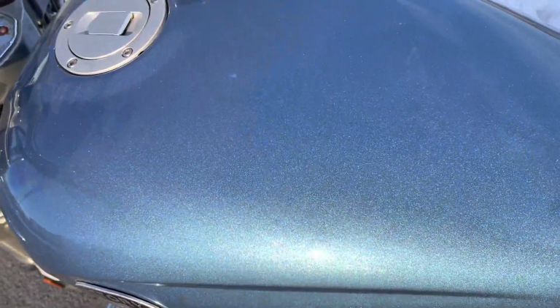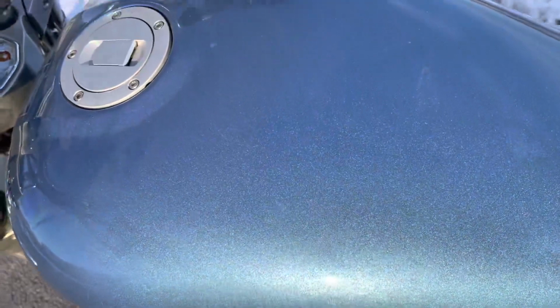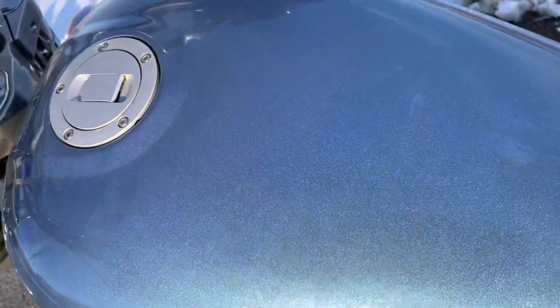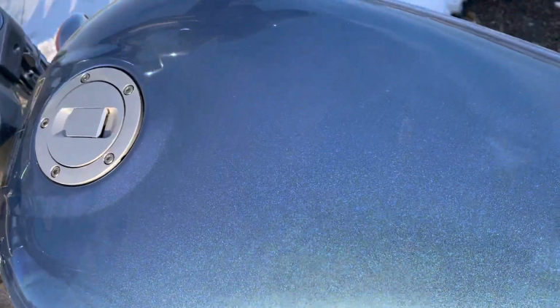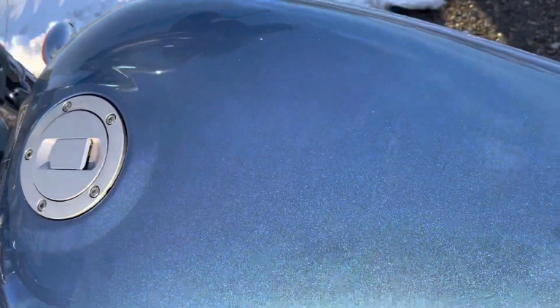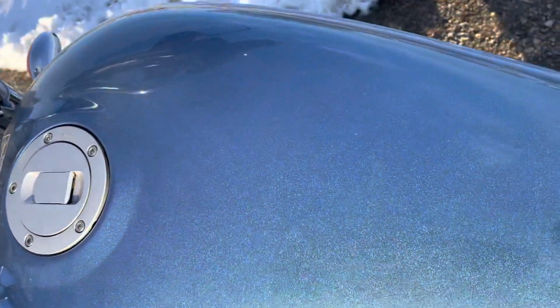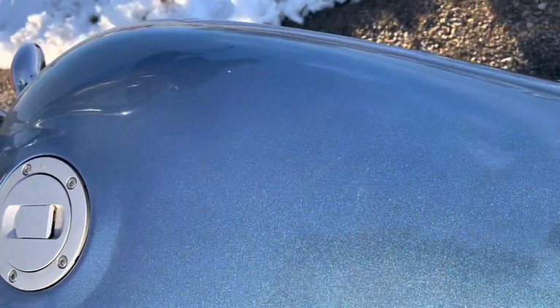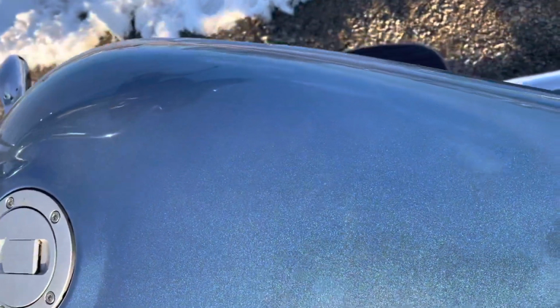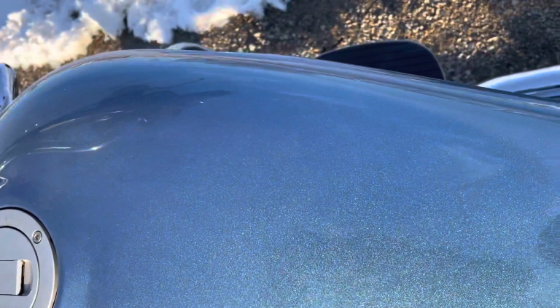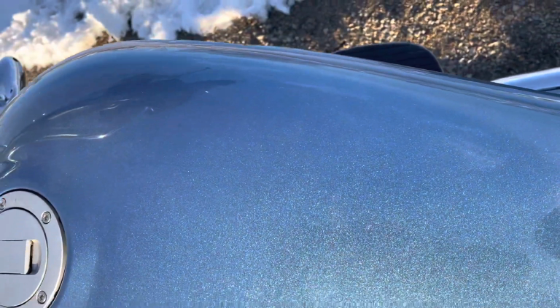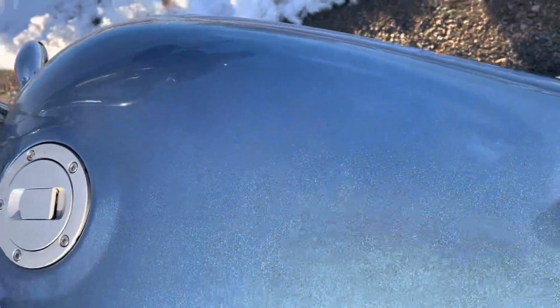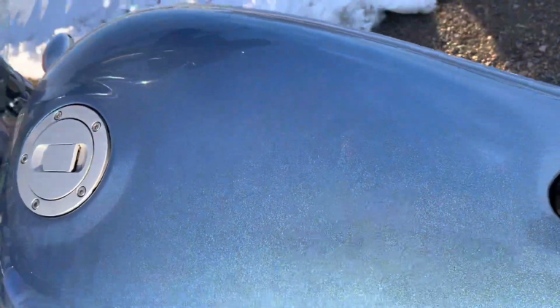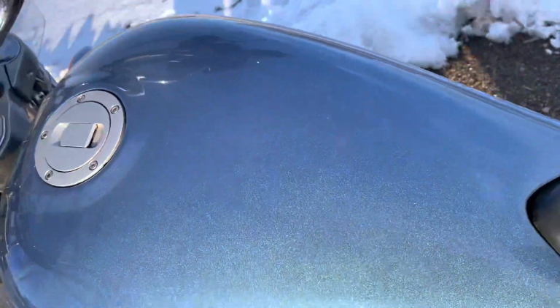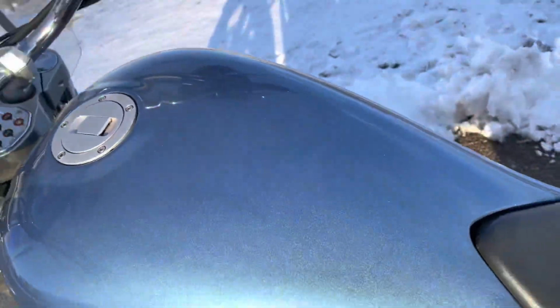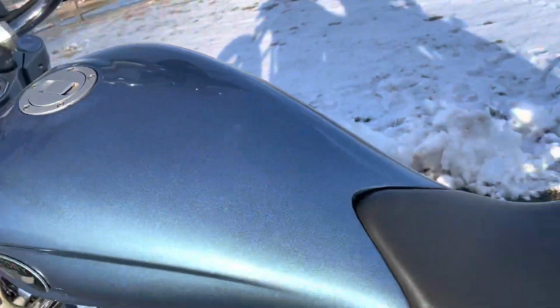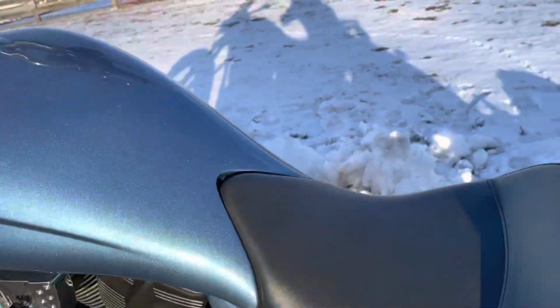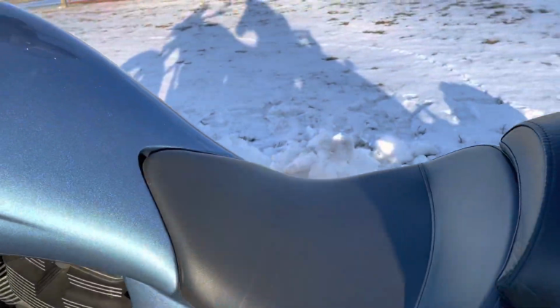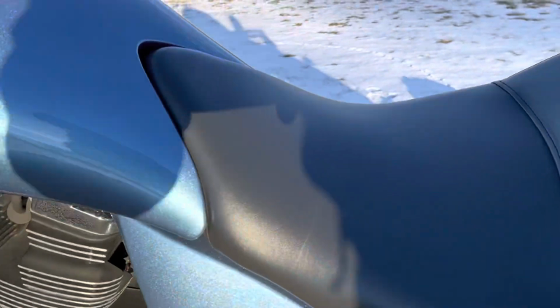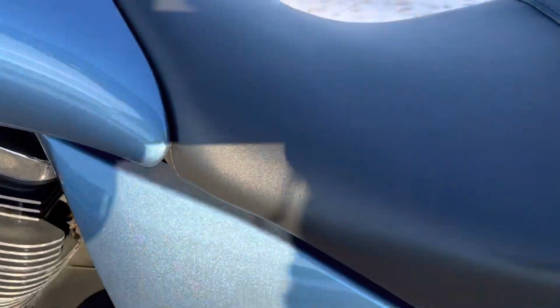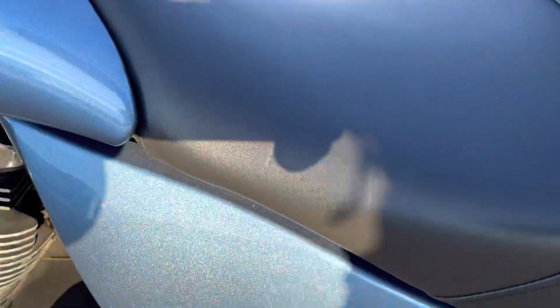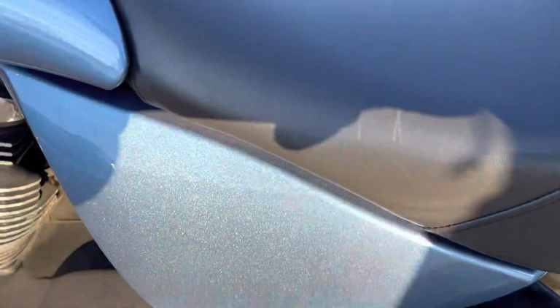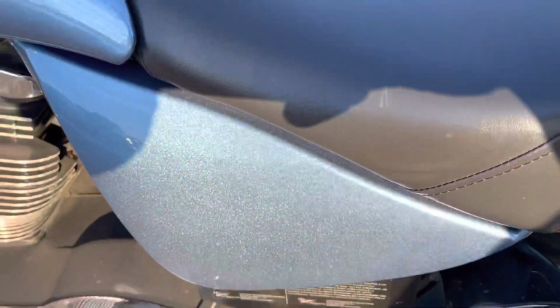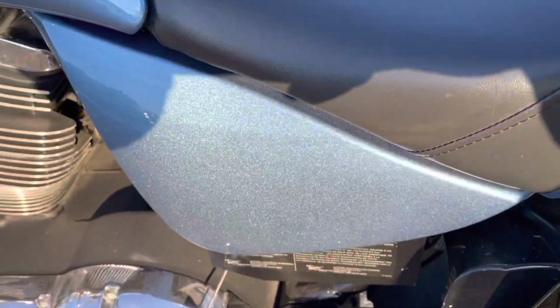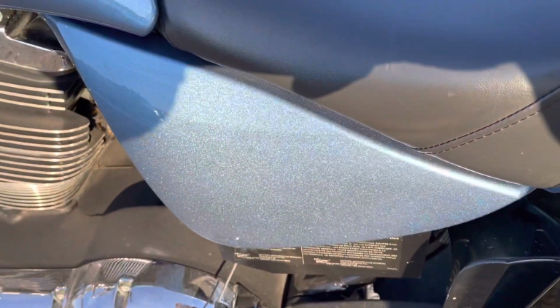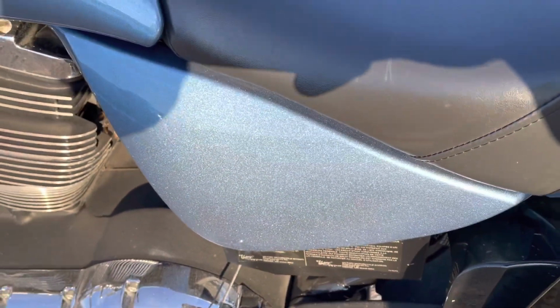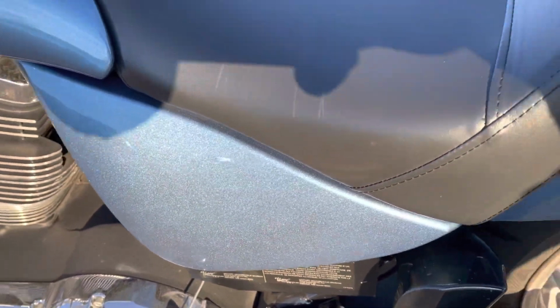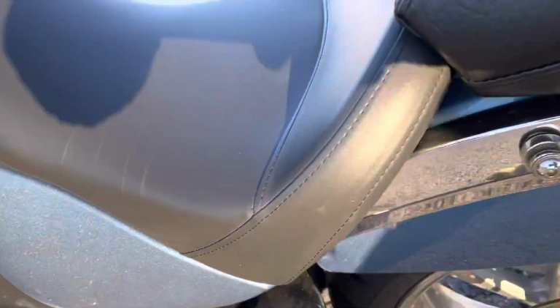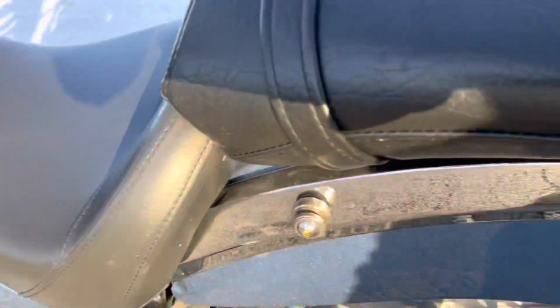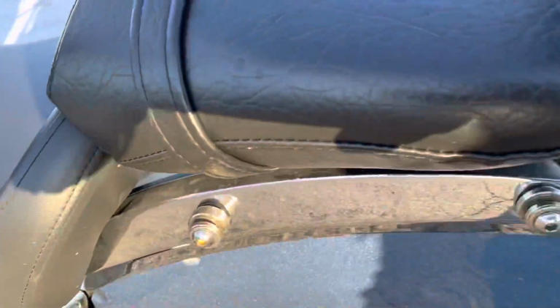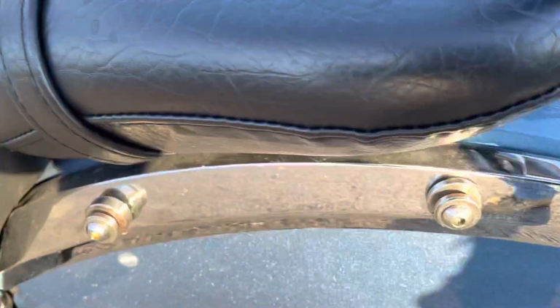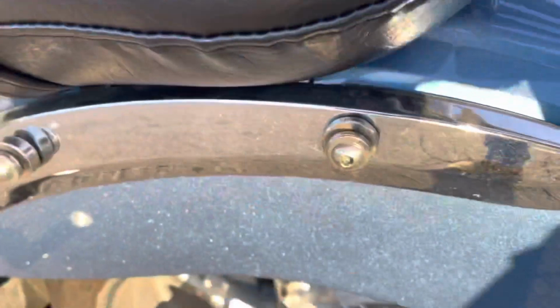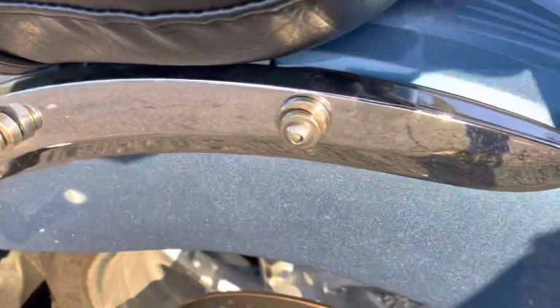Look at that — up on the tank, that beautiful blue finish. Come around here to the side cover and the rear fender.